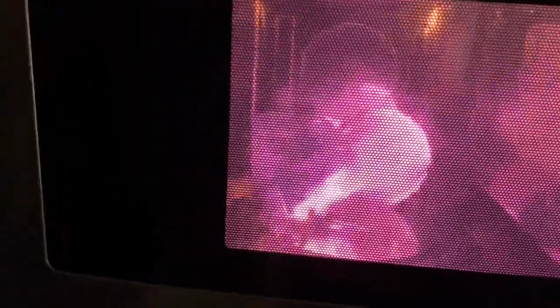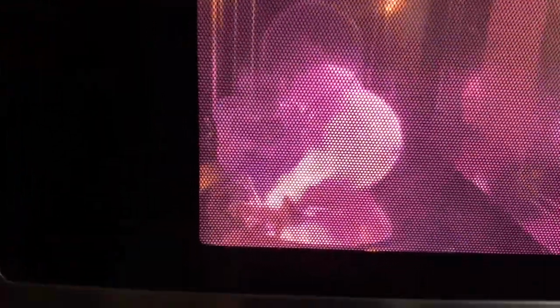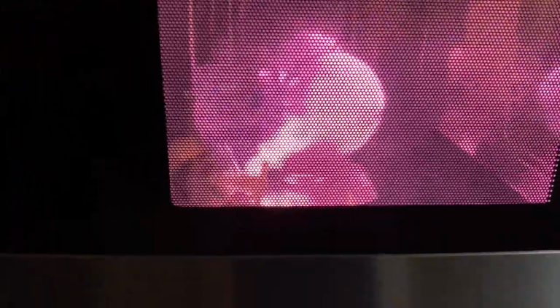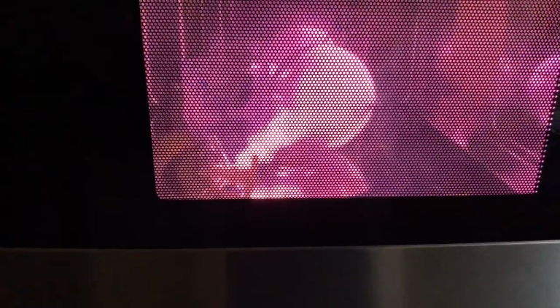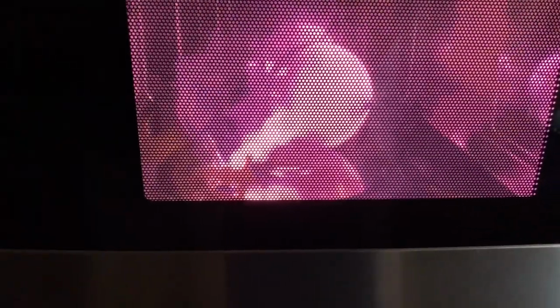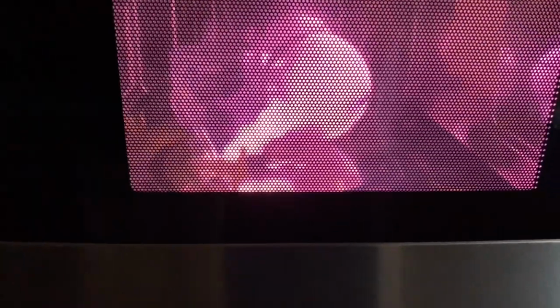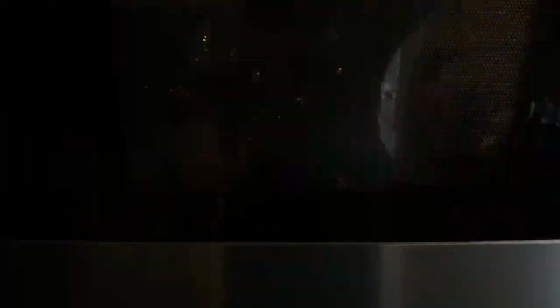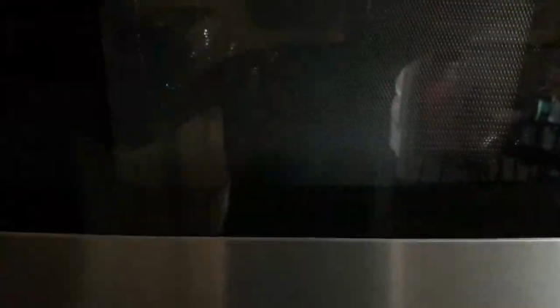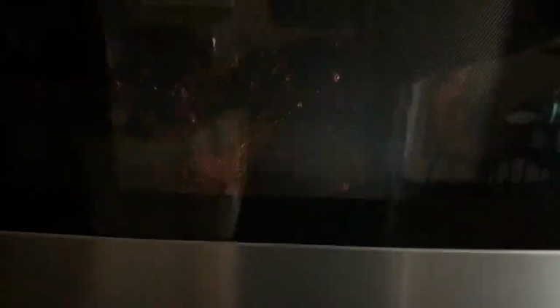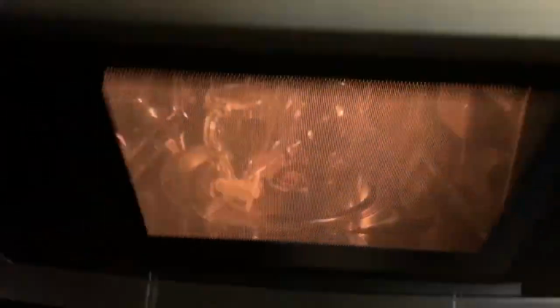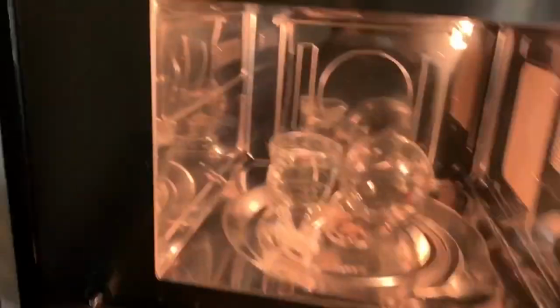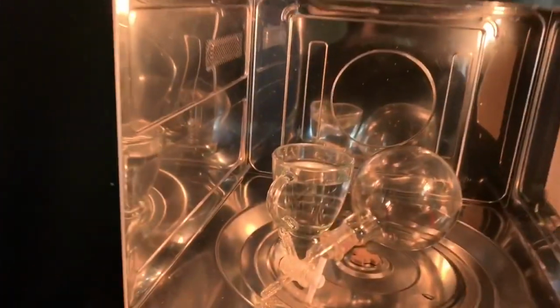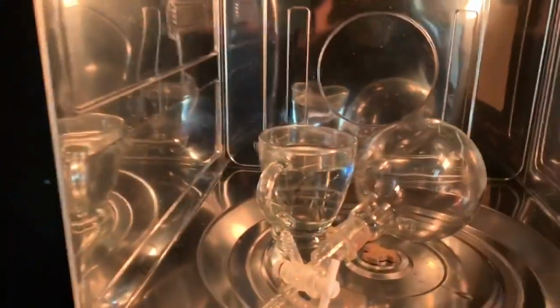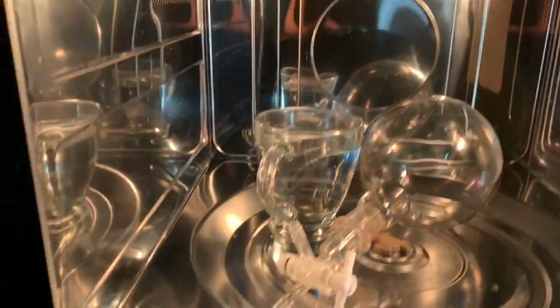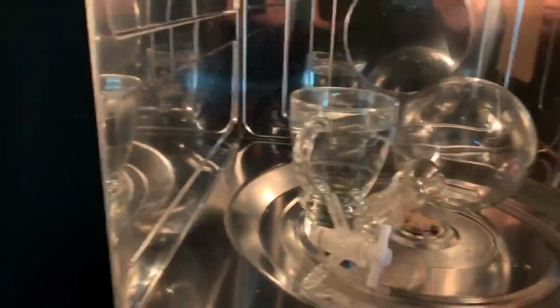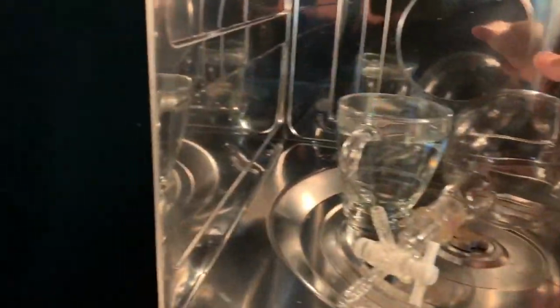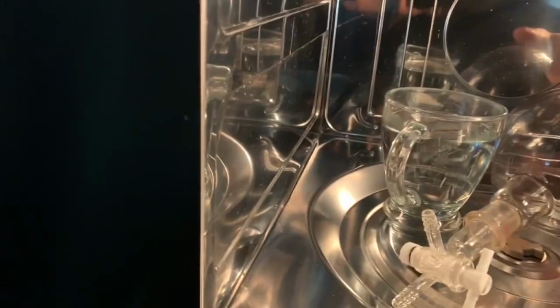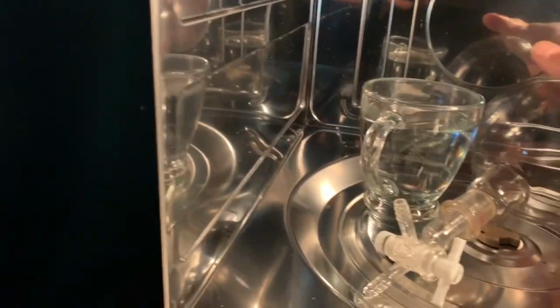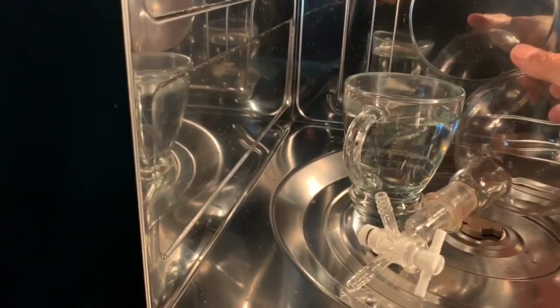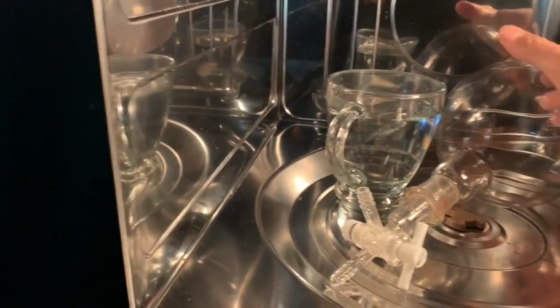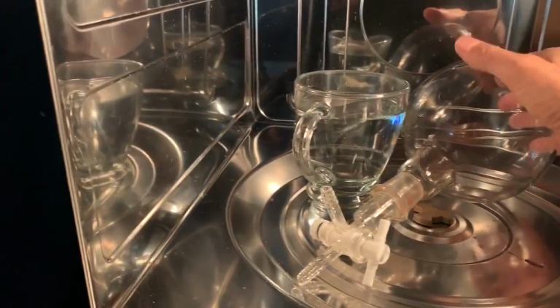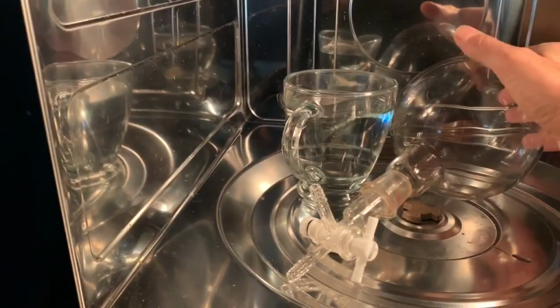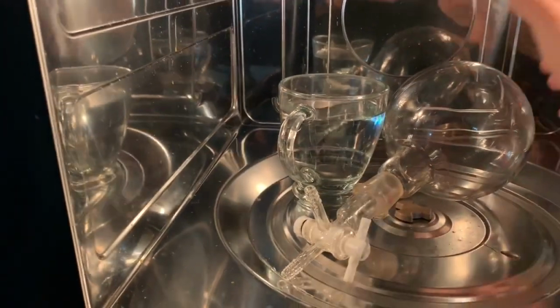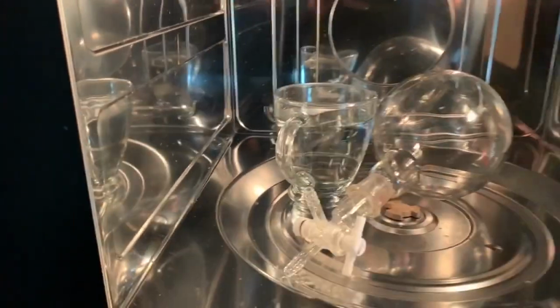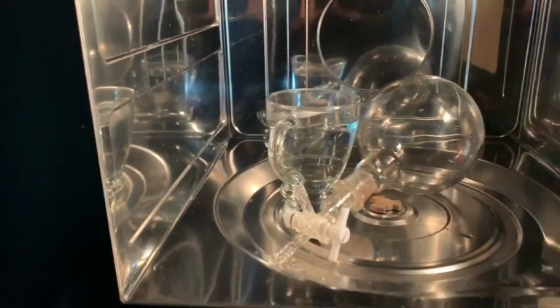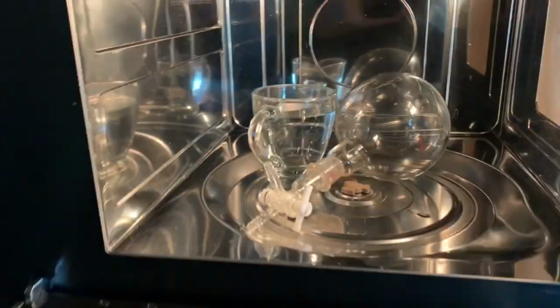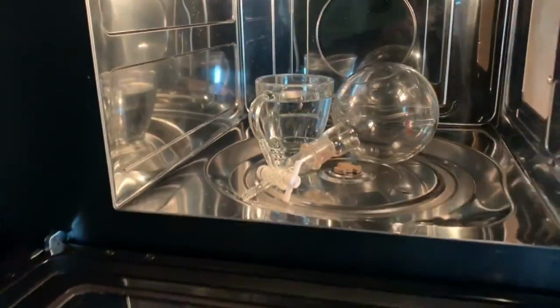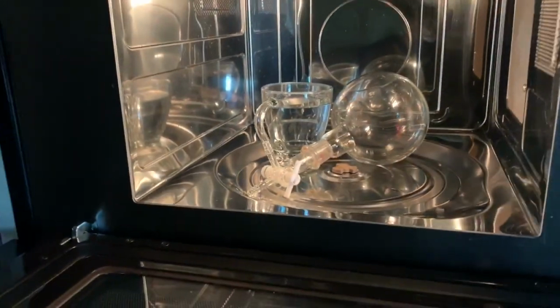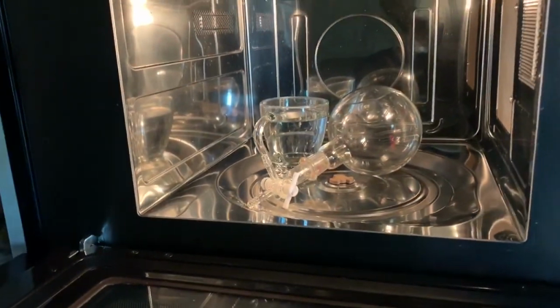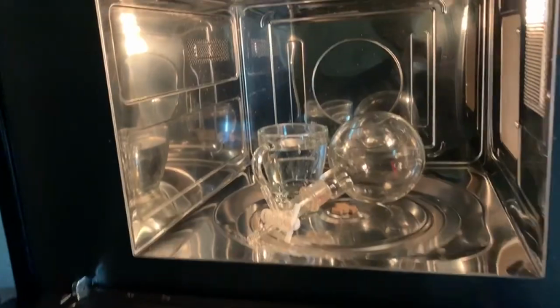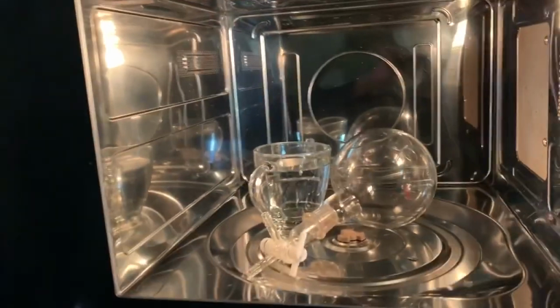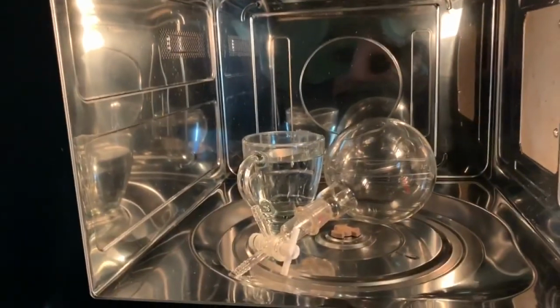Turn it off before it gets too hot. Thanks for watching this microwave demo of low pressure air showing plasma equivalent to aurora borealis.